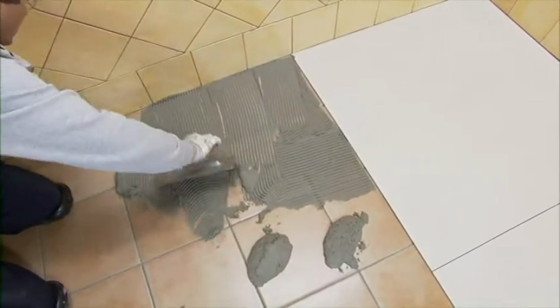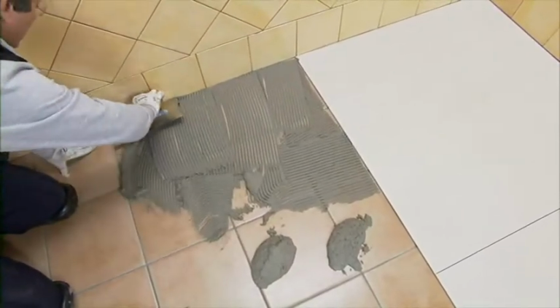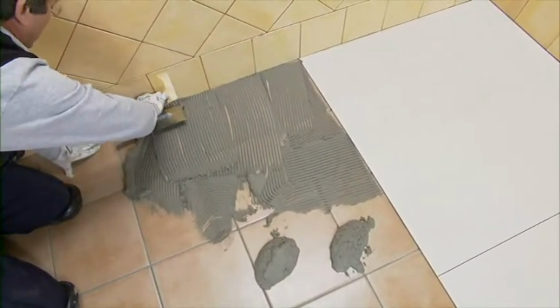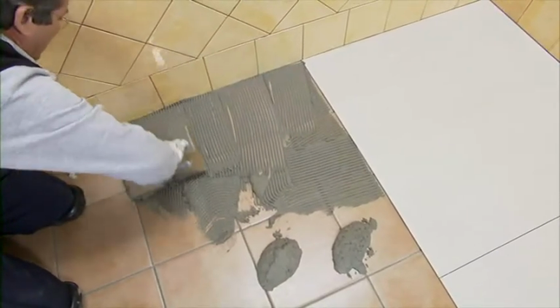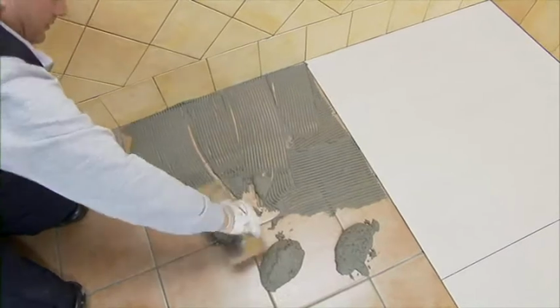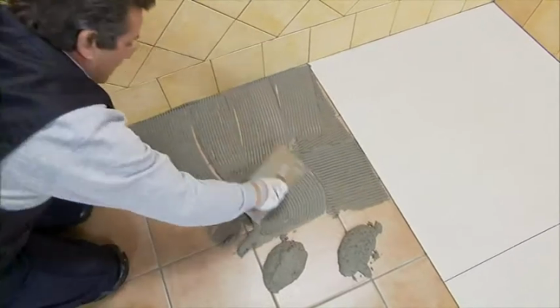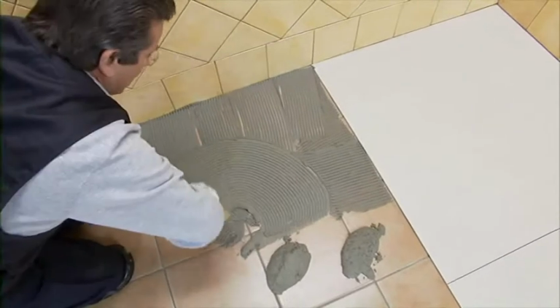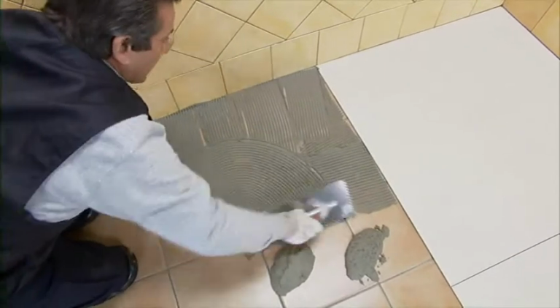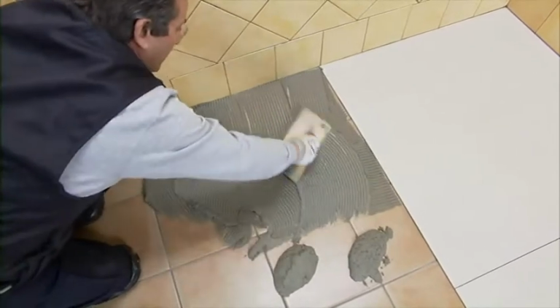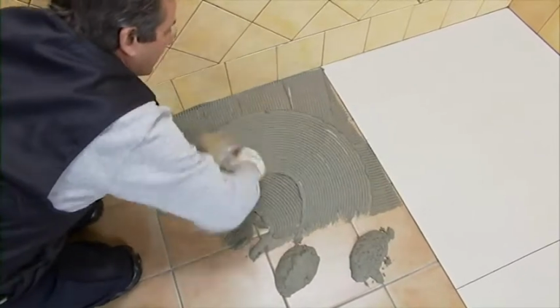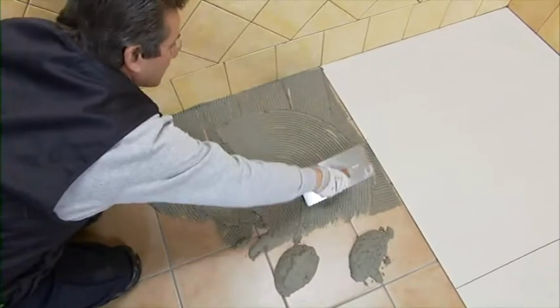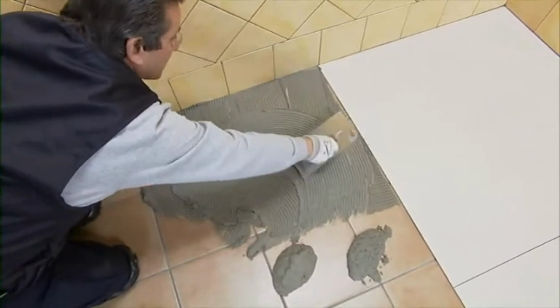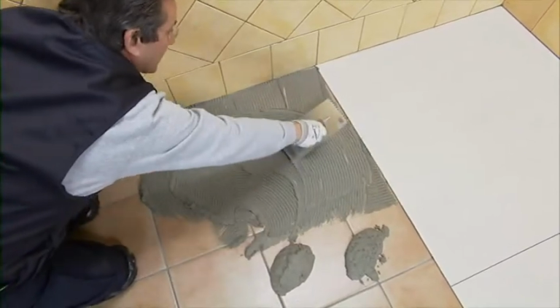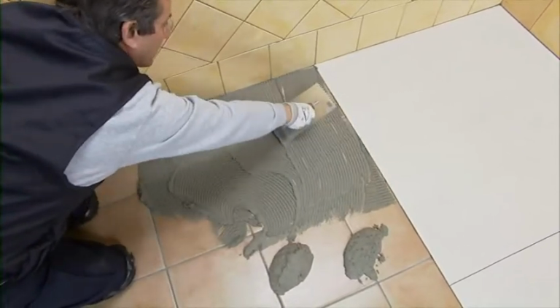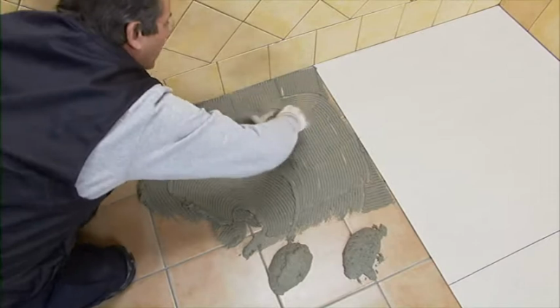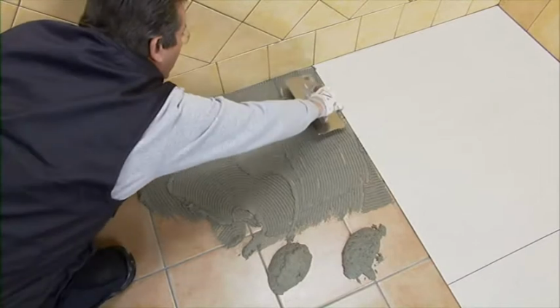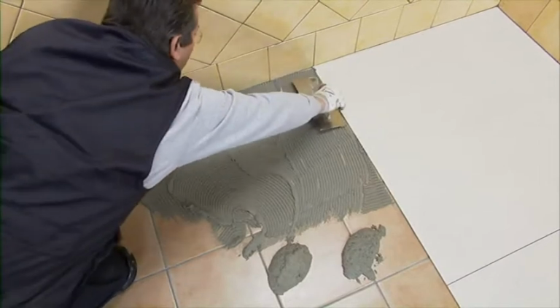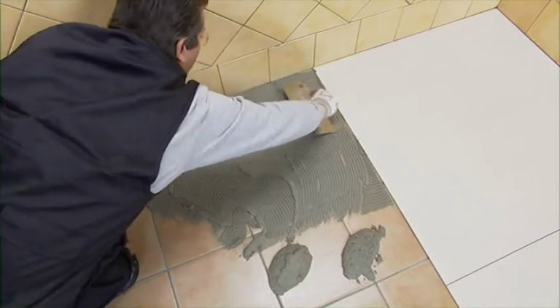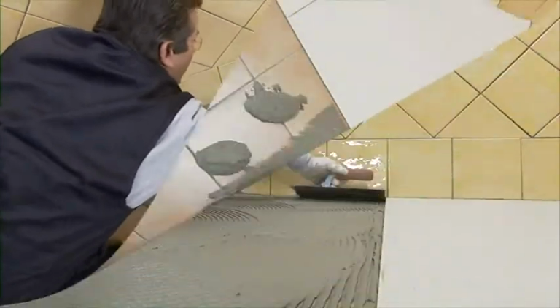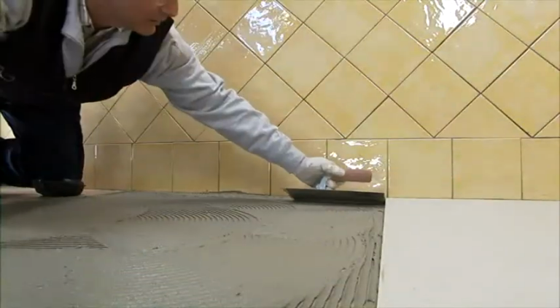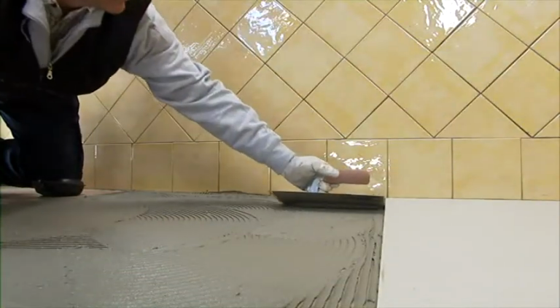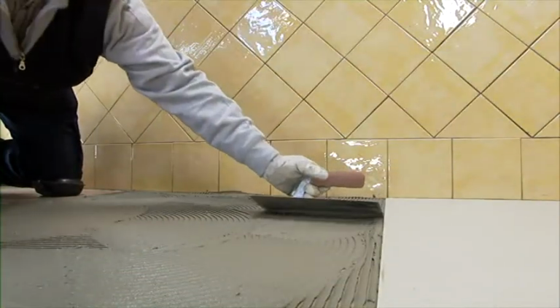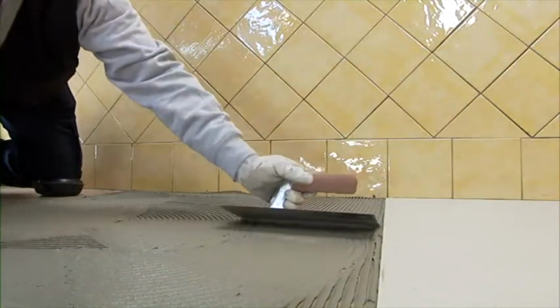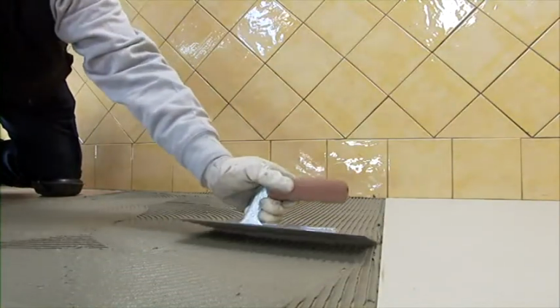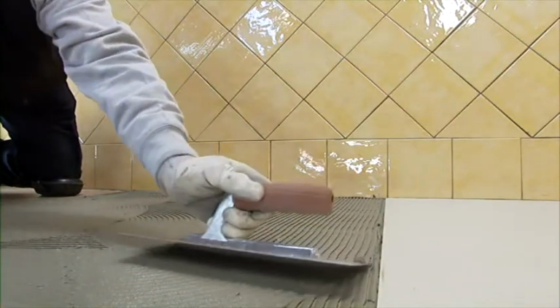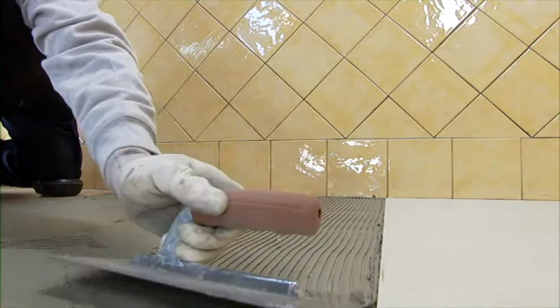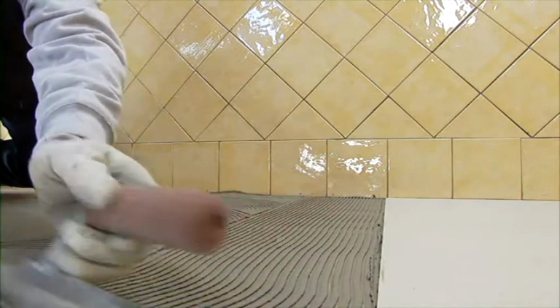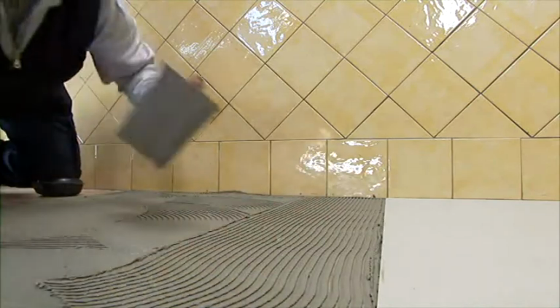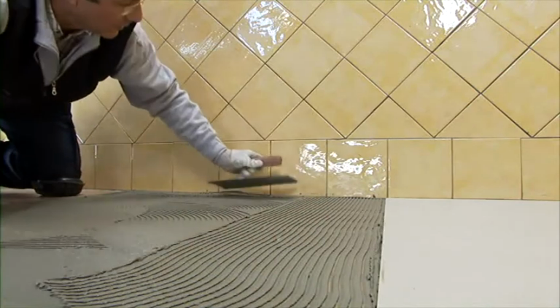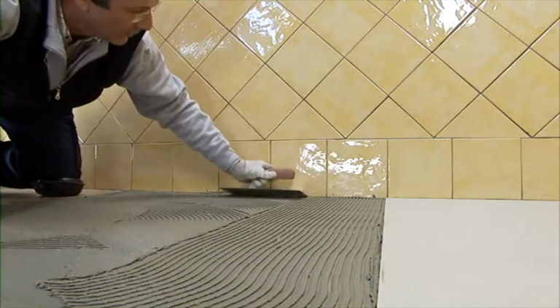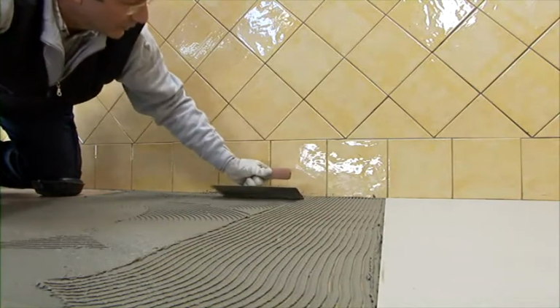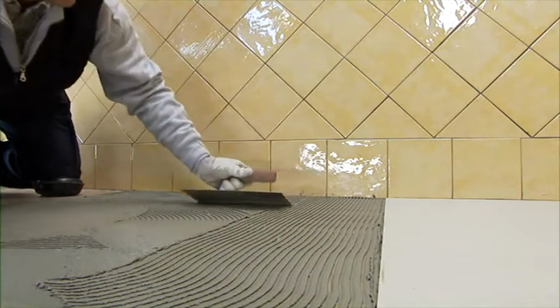Start spreading the adhesive using the trowel with tilted teeth, performing wide semicircular movements. After completing the first application, finish by means of straight movements all over the surface.